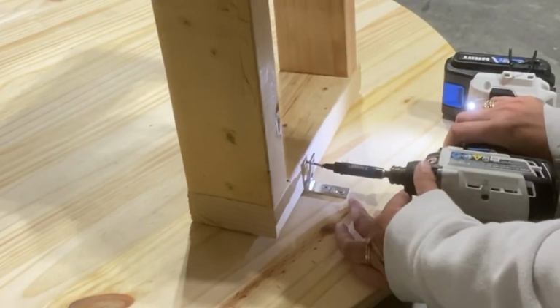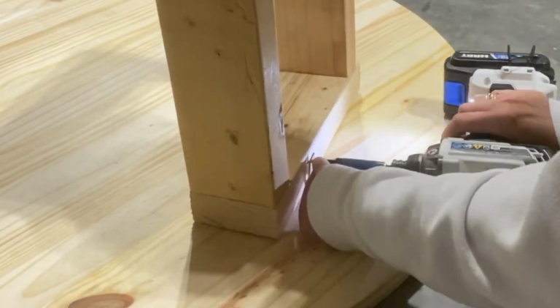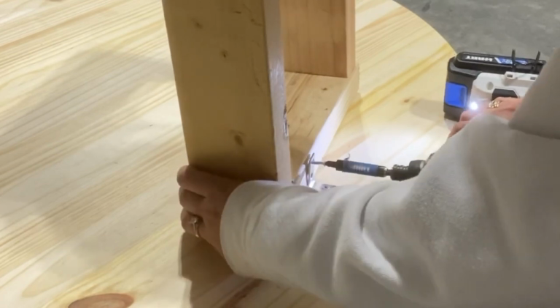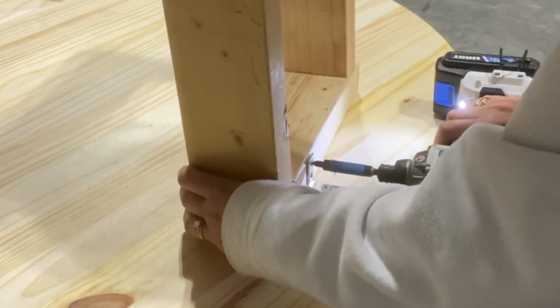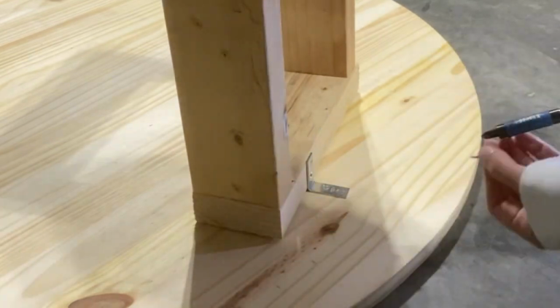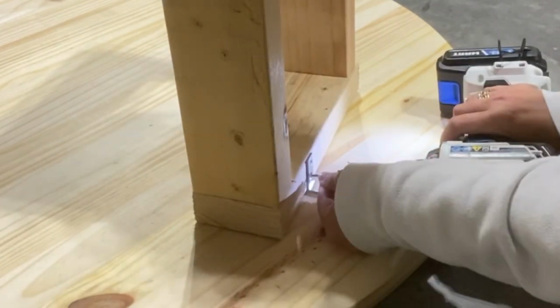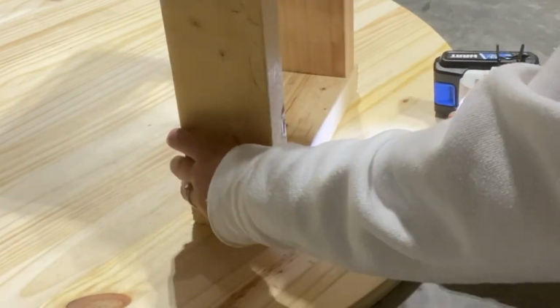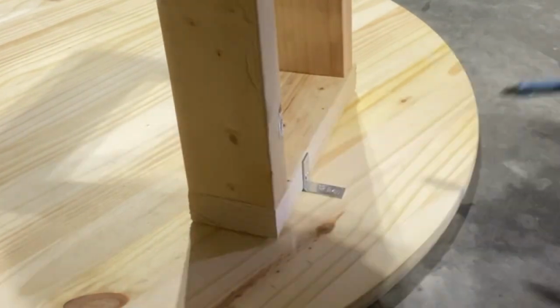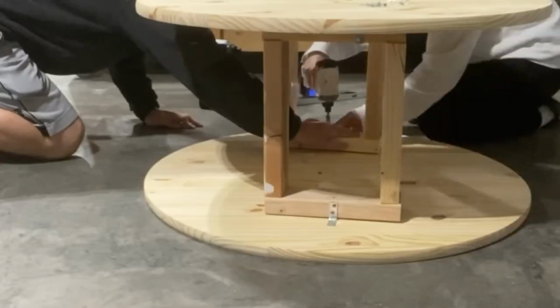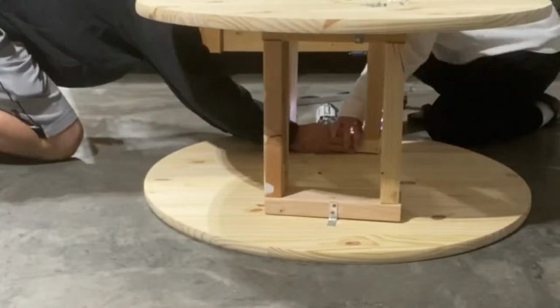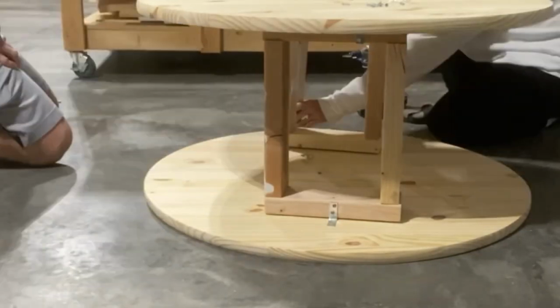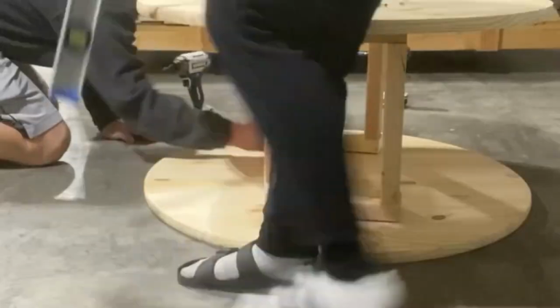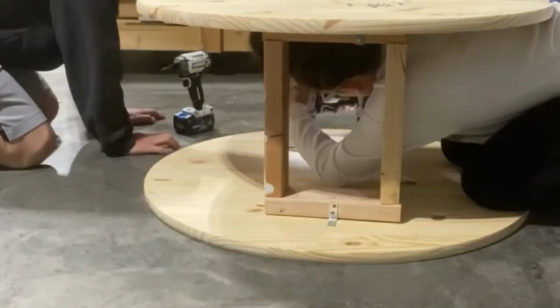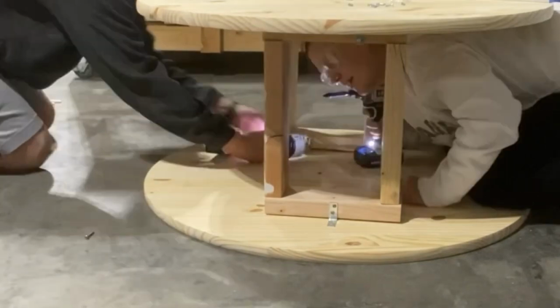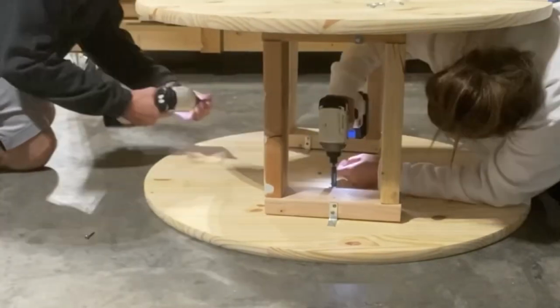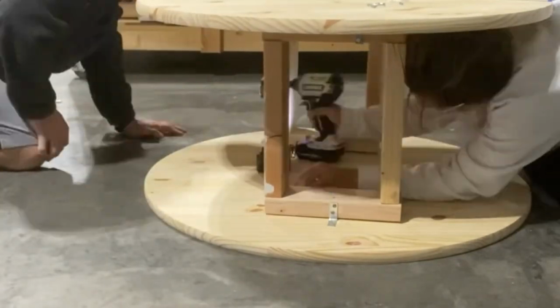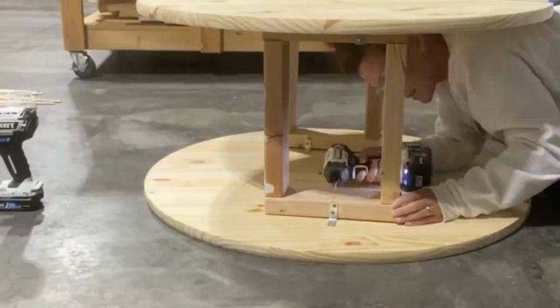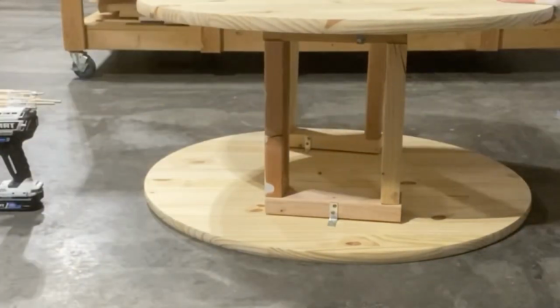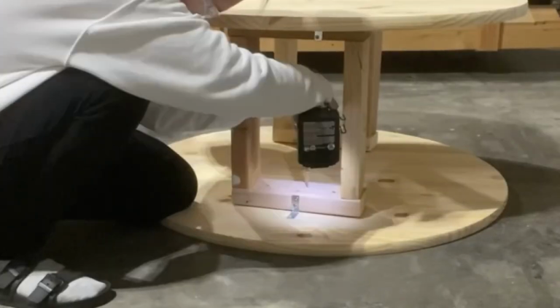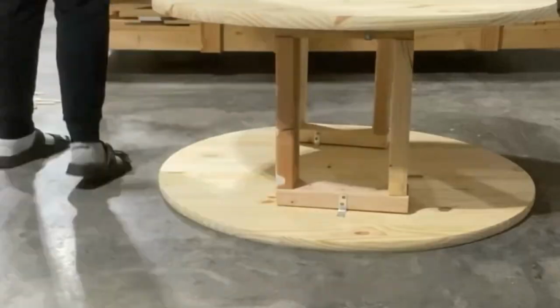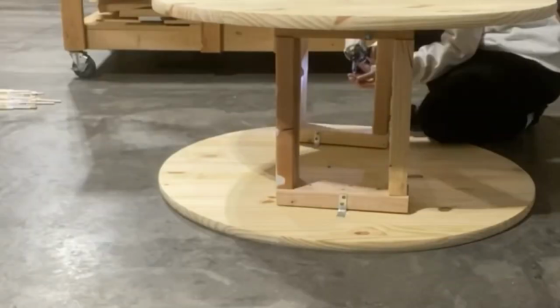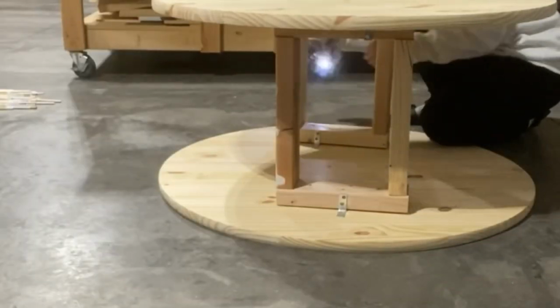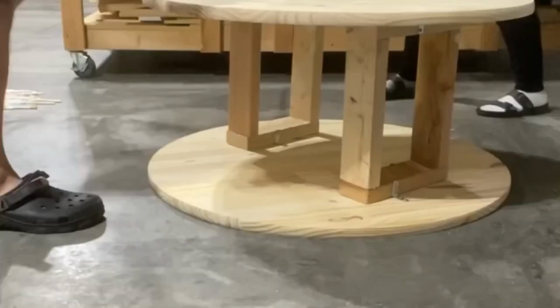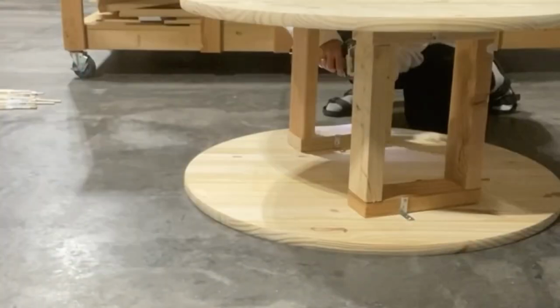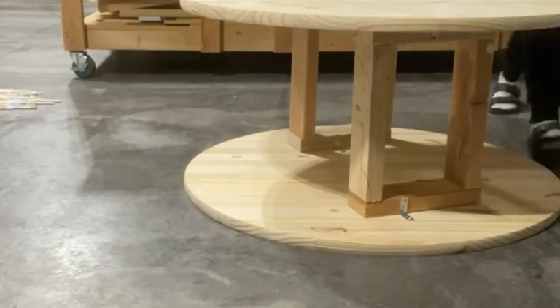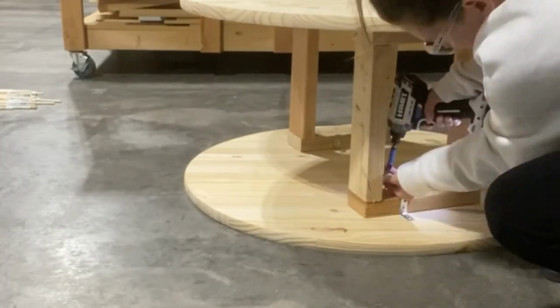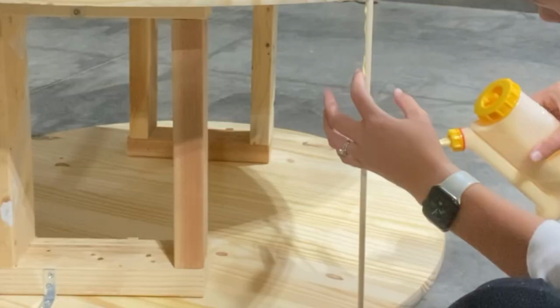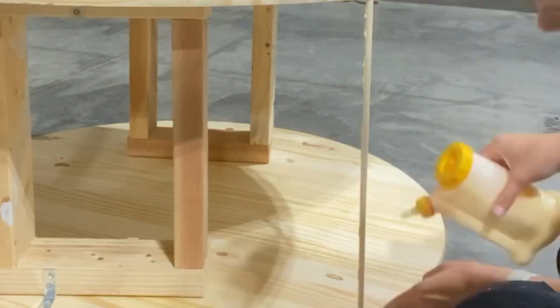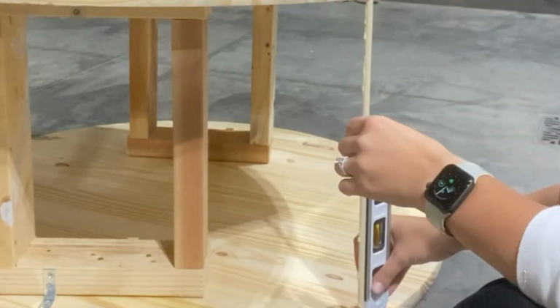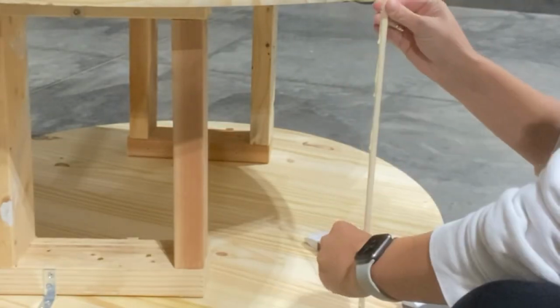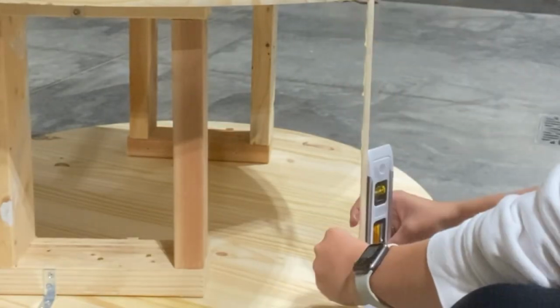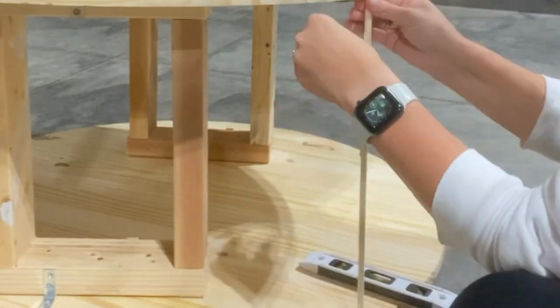Next, you can go ahead and attach the top using the same L brackets, but you want to make sure you use your level to make sure it's even with the bottom. The two rounds have to be lined up with each other or you are going to get a really wonky coffee table.